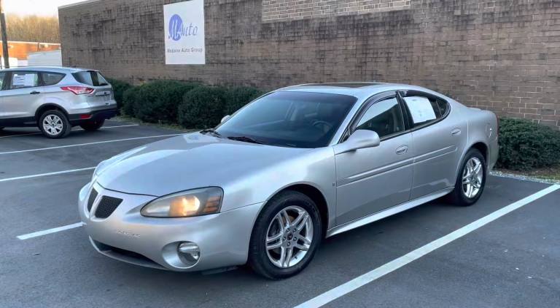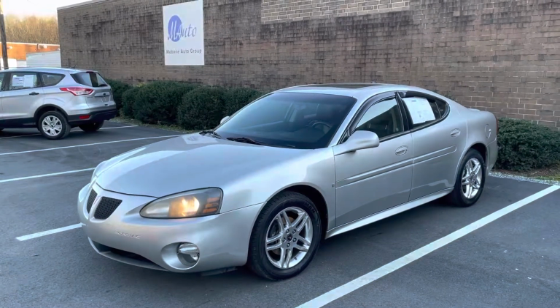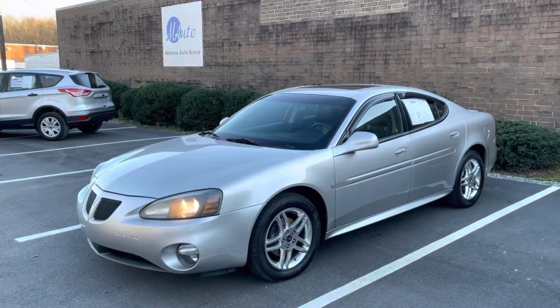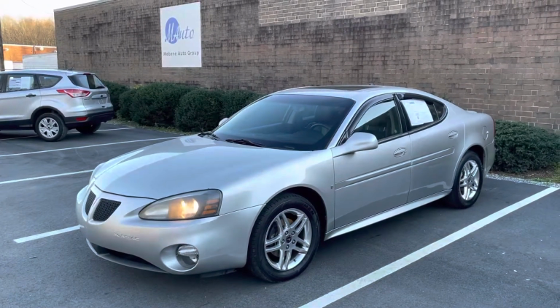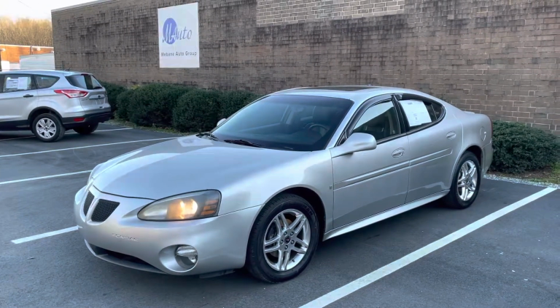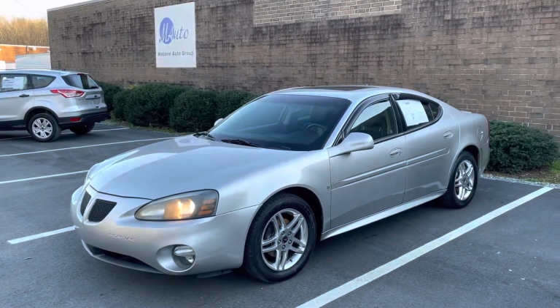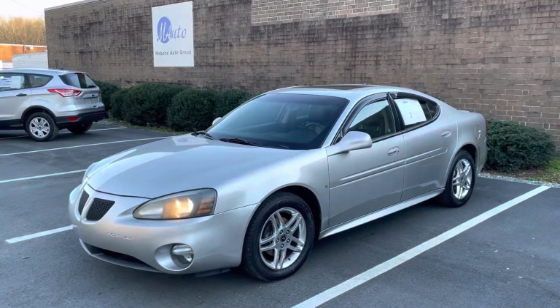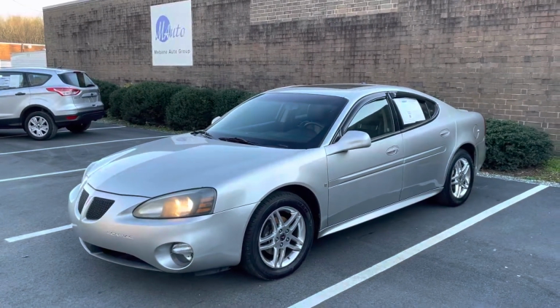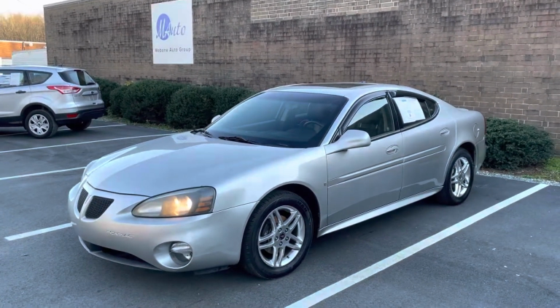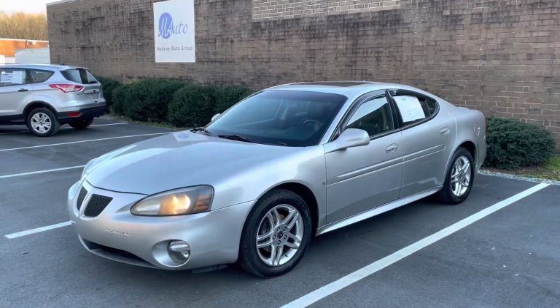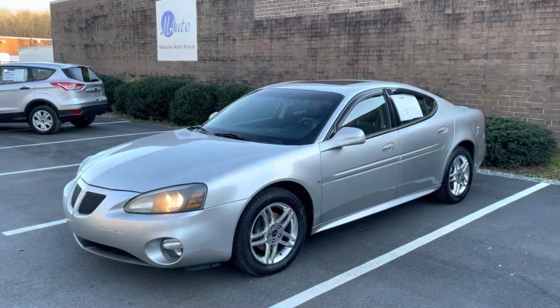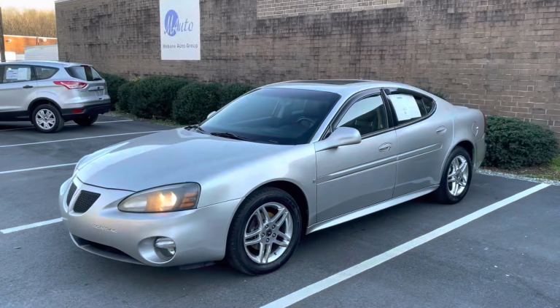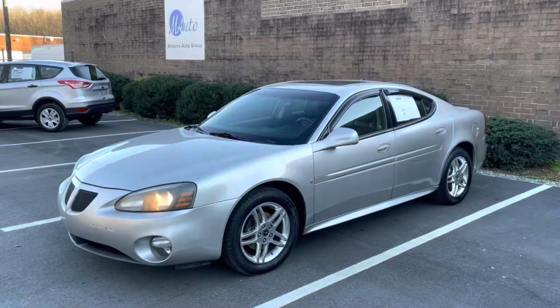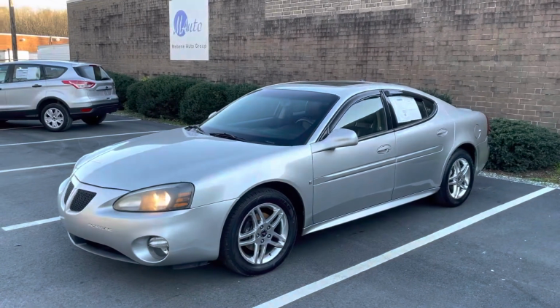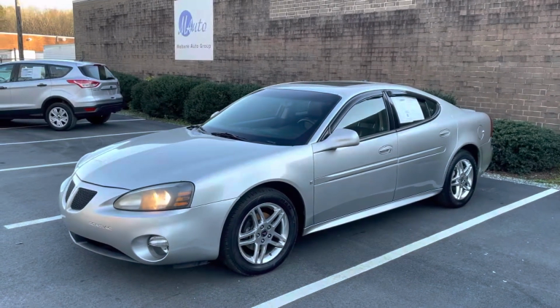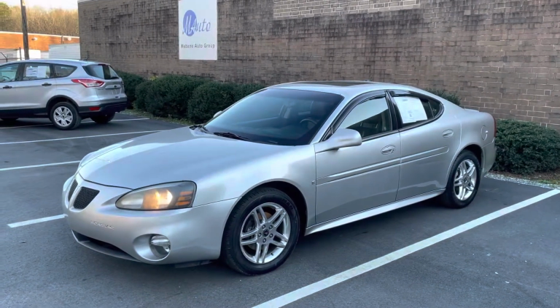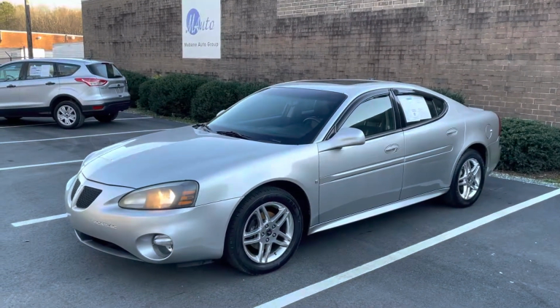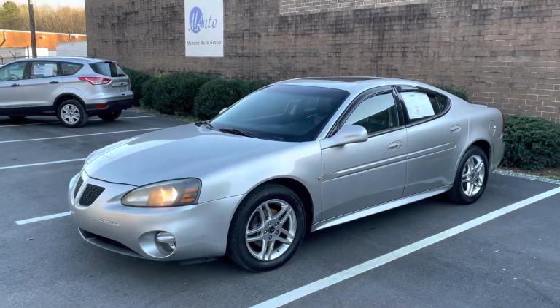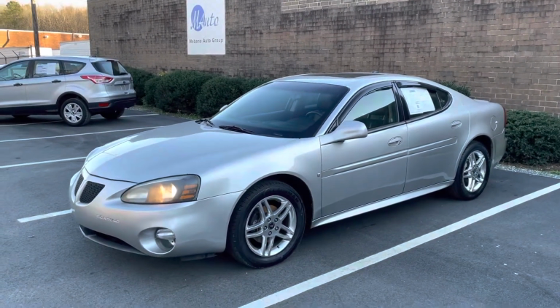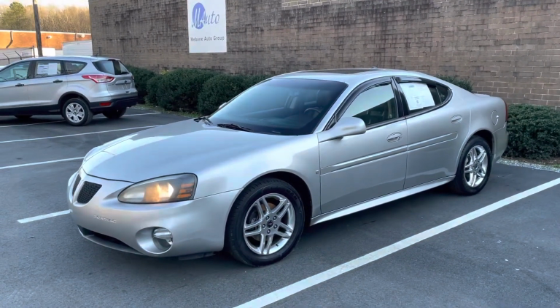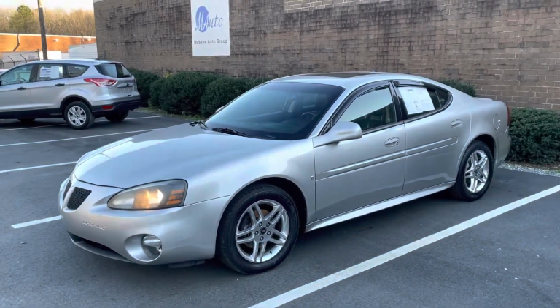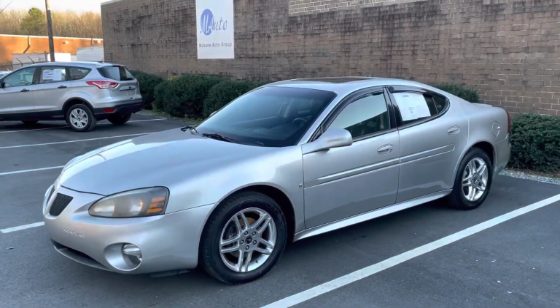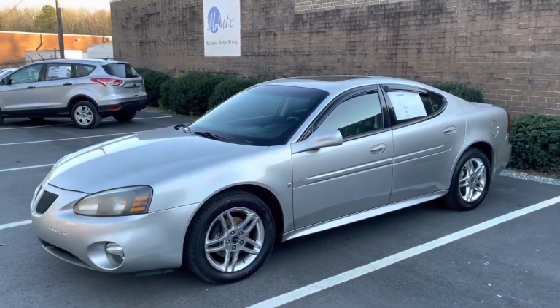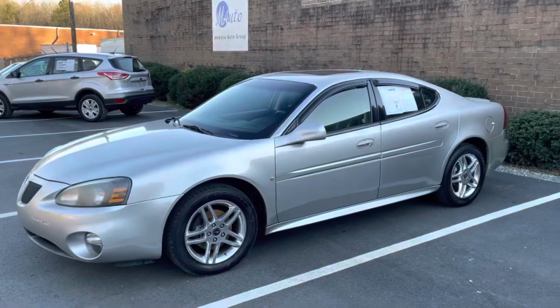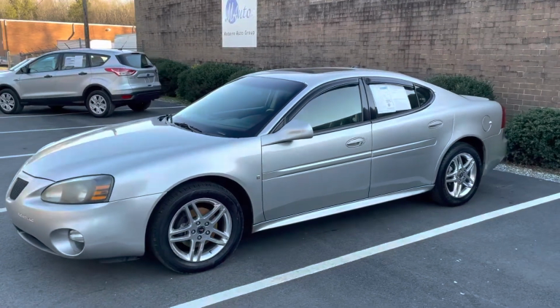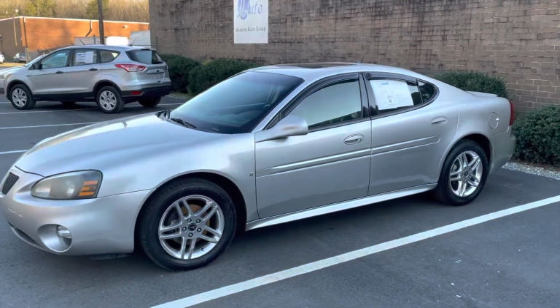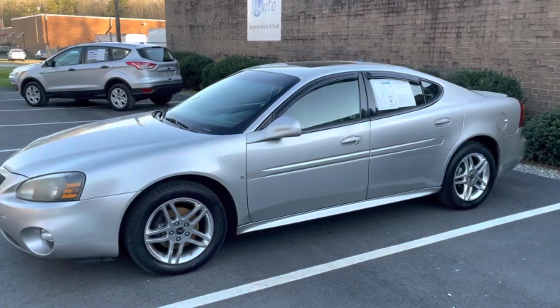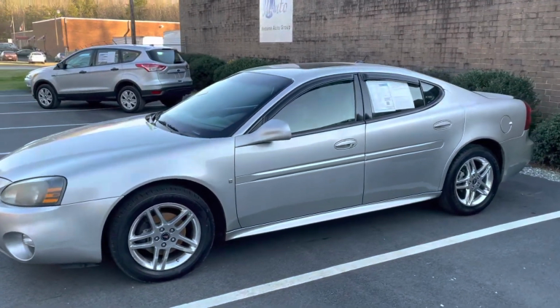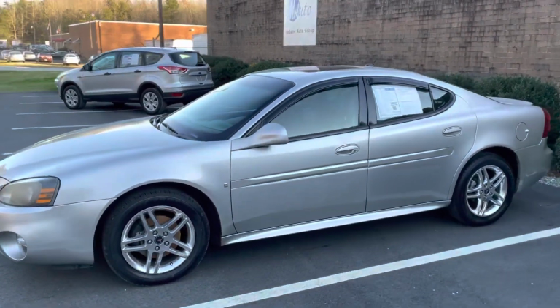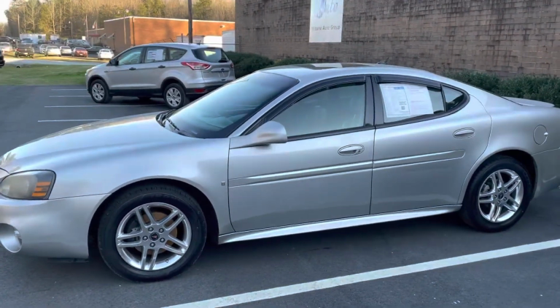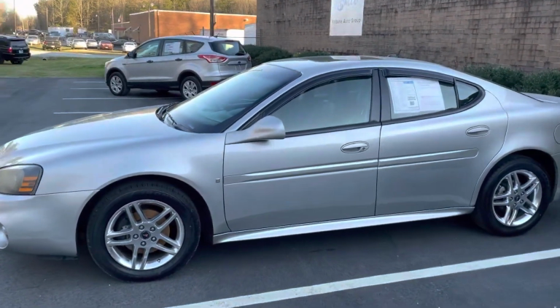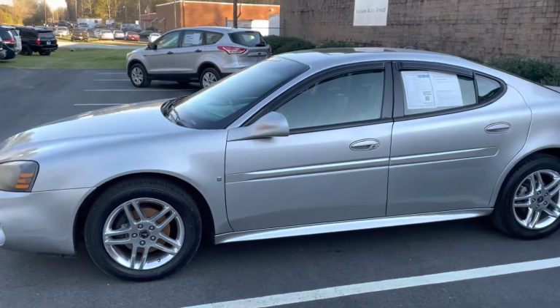Hey everyone, Chris here with Memon Auto Group. Wanted to do a quick video walk around of this Pontiac Grand Prix GT. It is the supercharged version. Clean car facts, no accident. It's actually in really really nice condition.